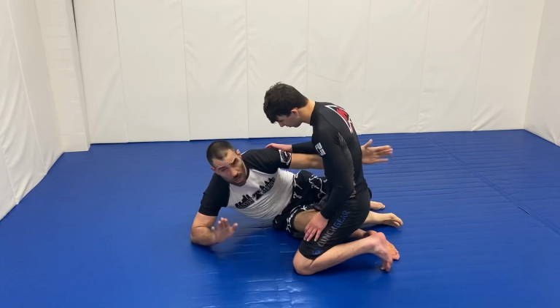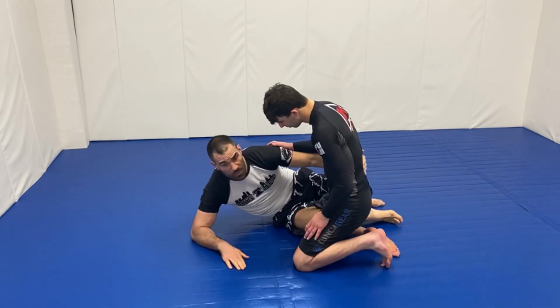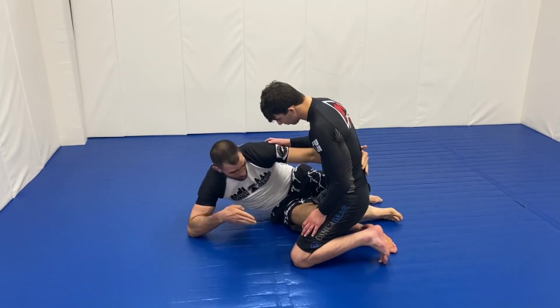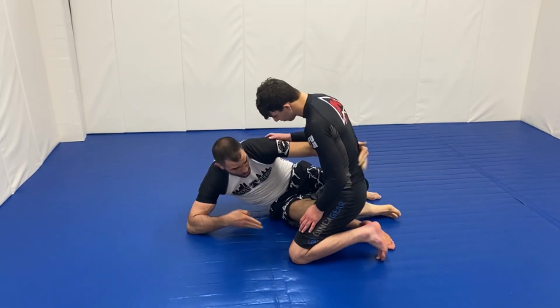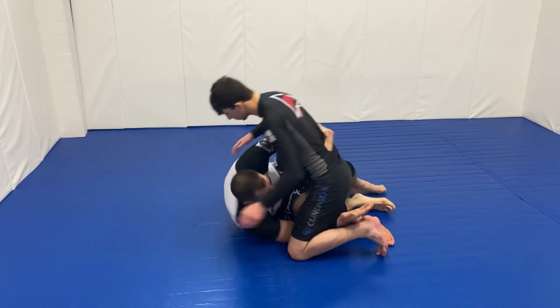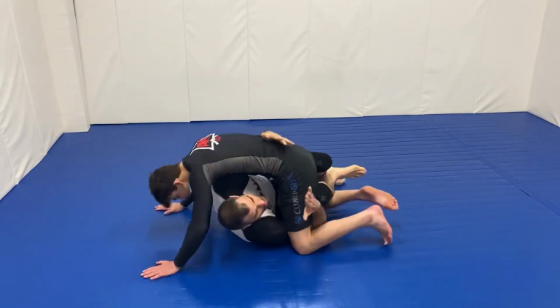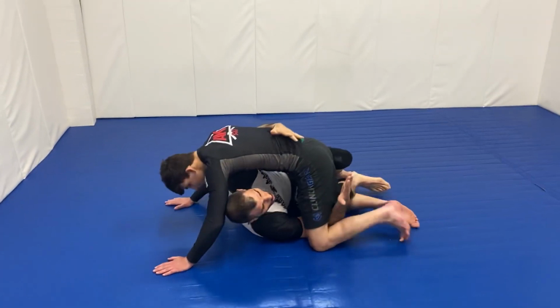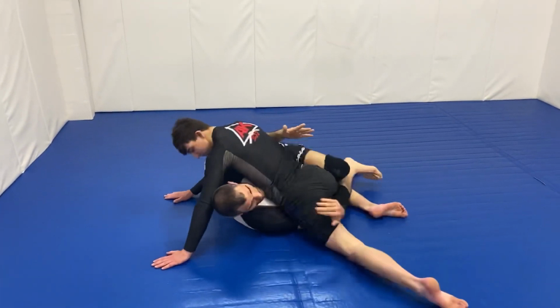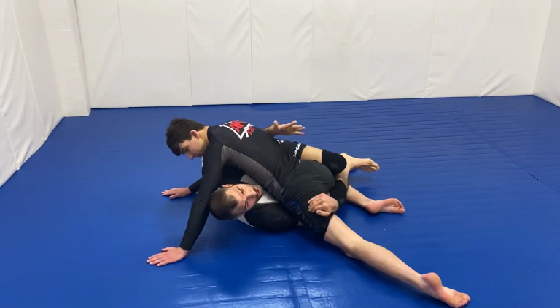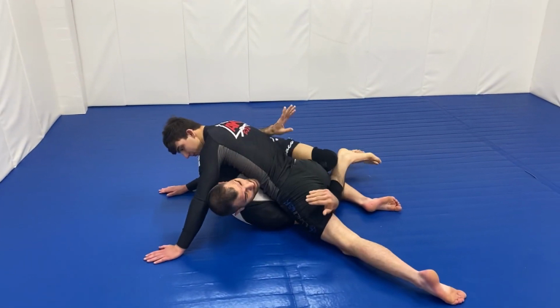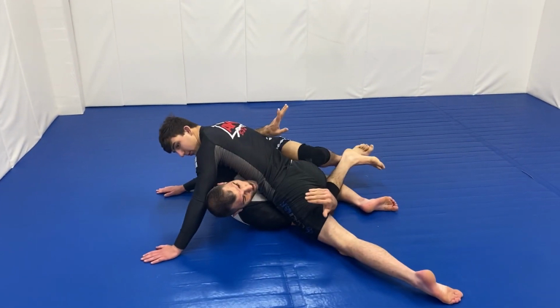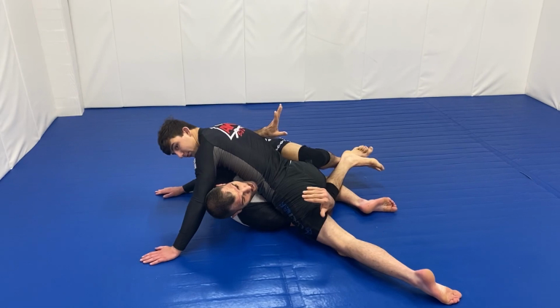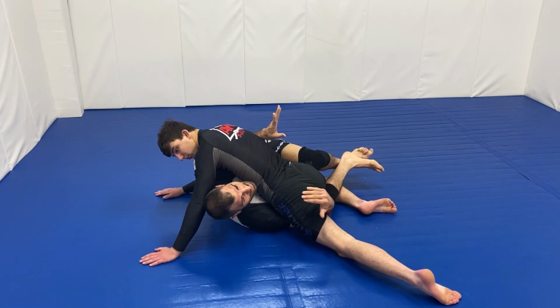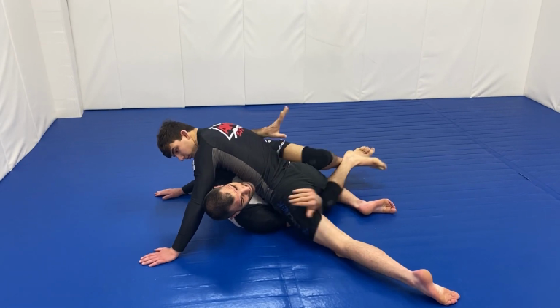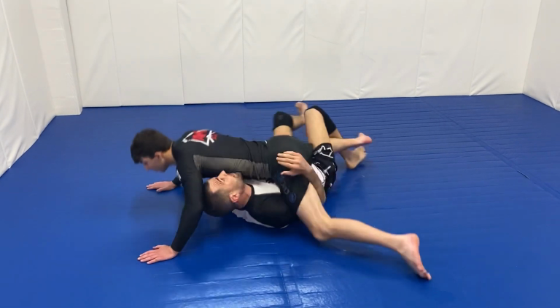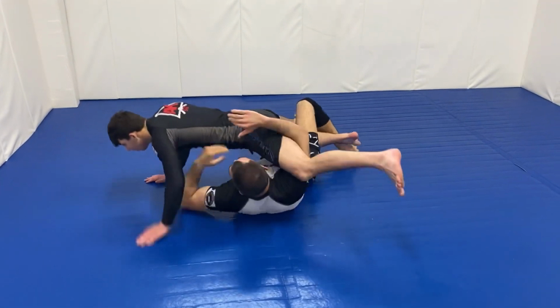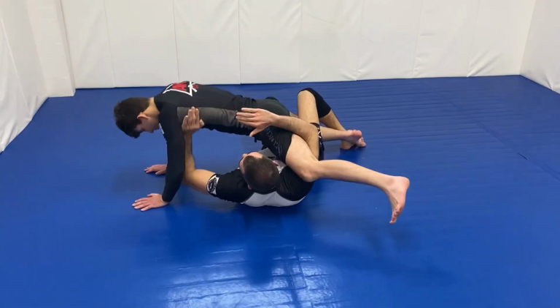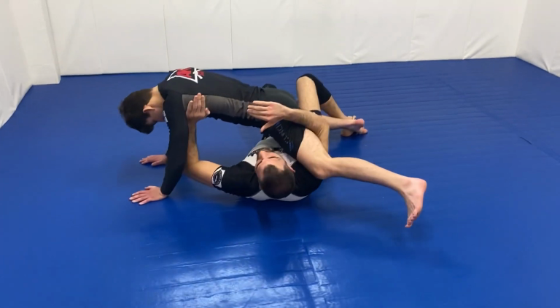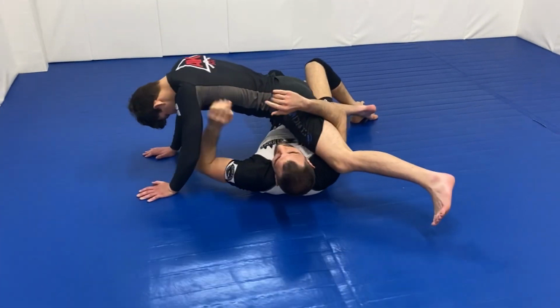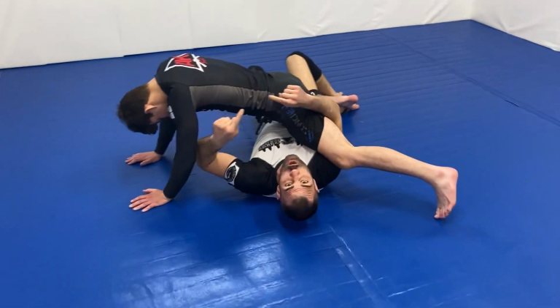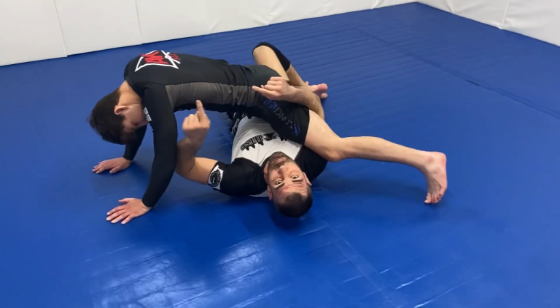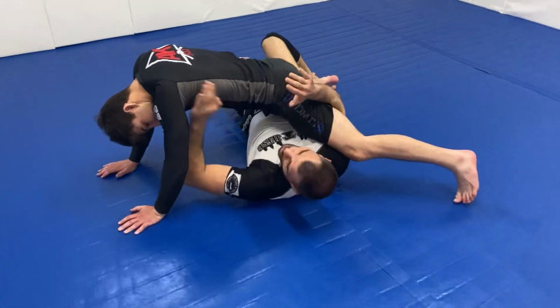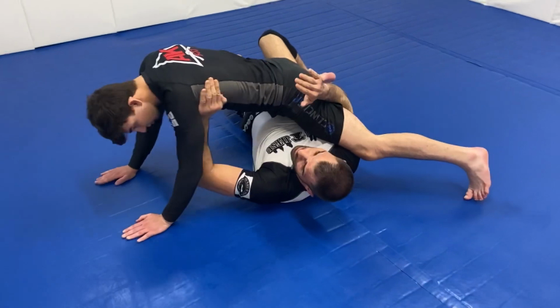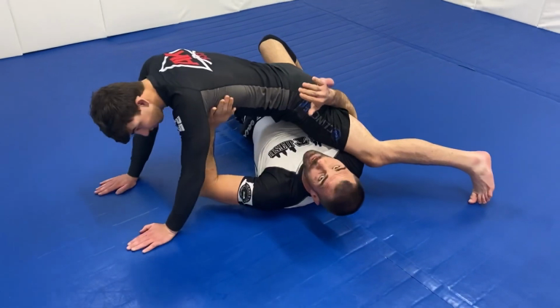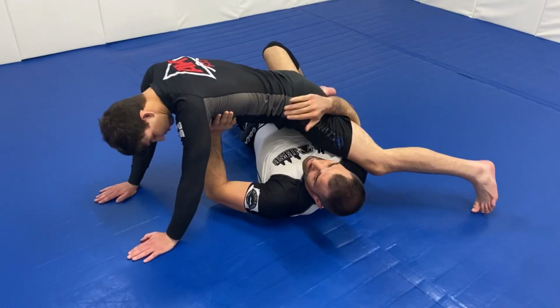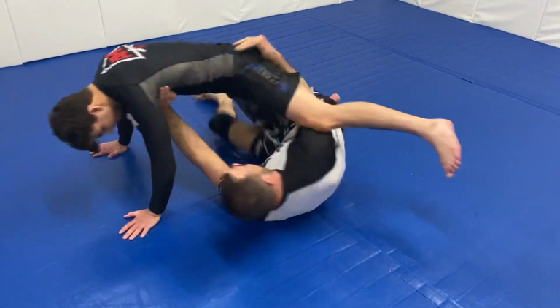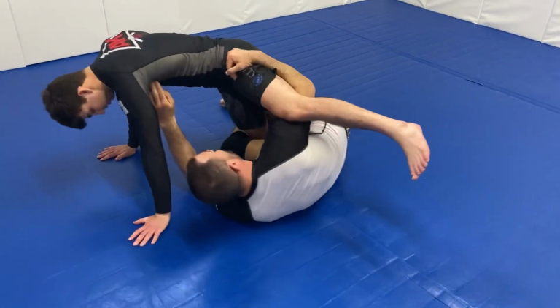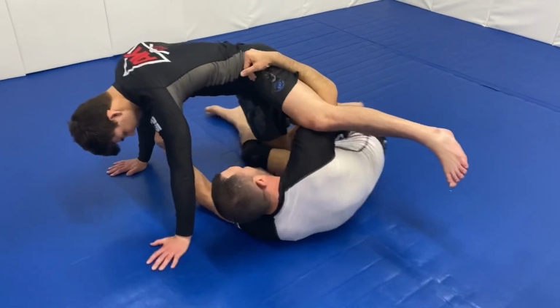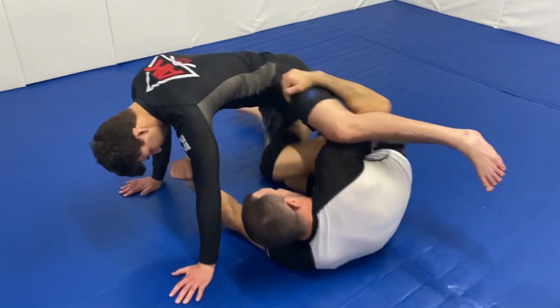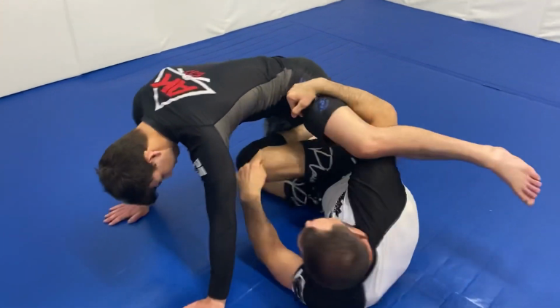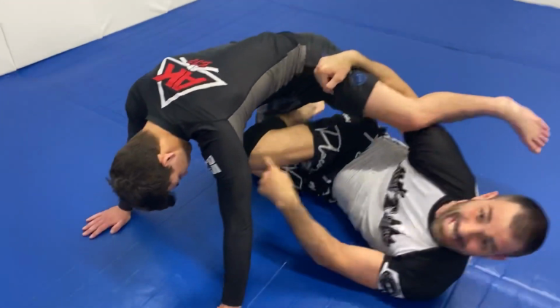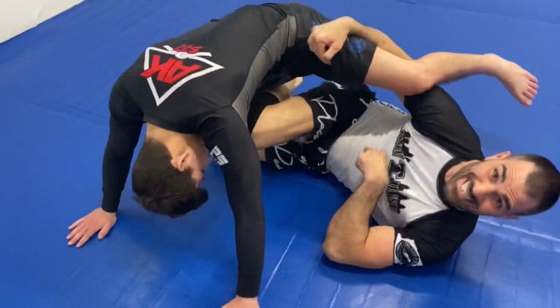All right, off the half guard, I go to shoot underneath. He goes to sprawl. So I'm still underneath here. I'm going to elongate my body and start to bring my hand to here. I'm assuming that the person's going to be faced out. As I go to push, I bring my legs in as a scissor.